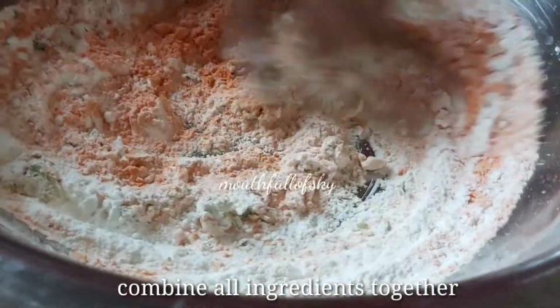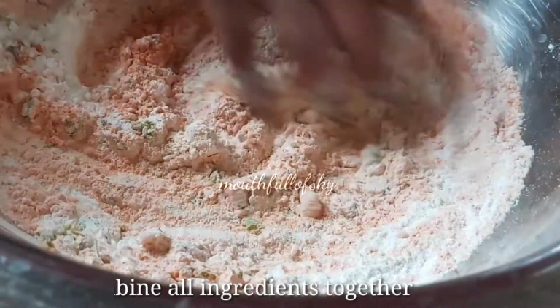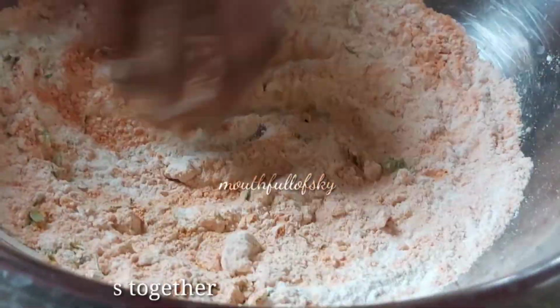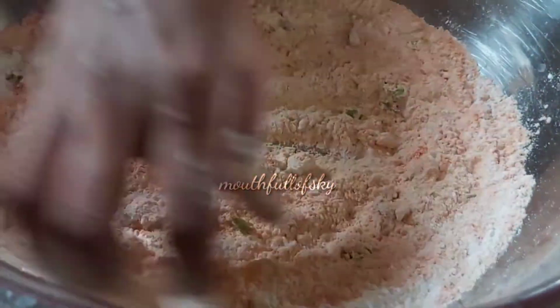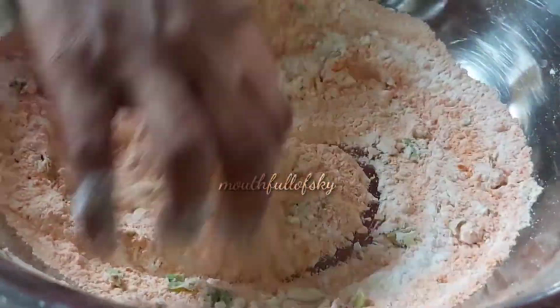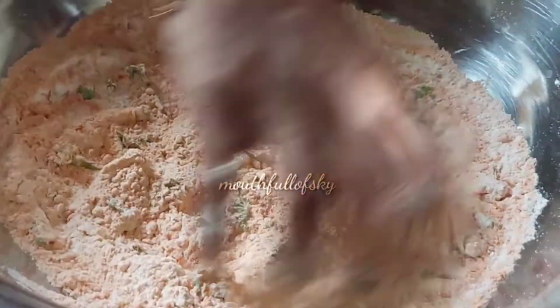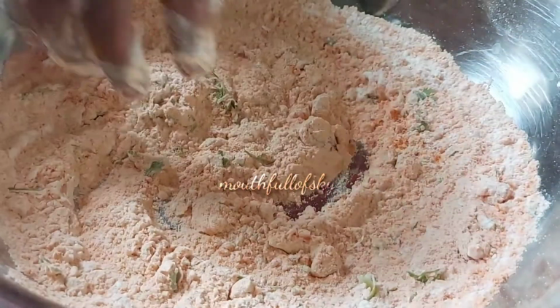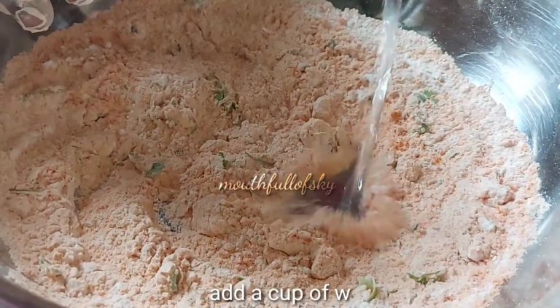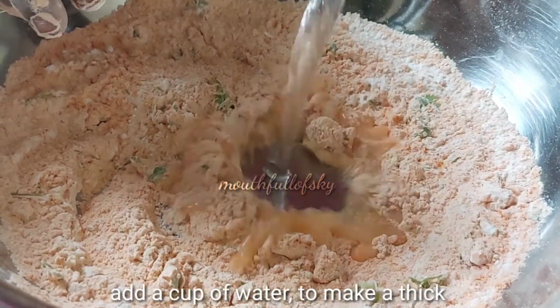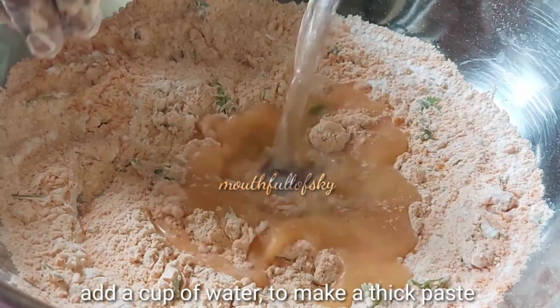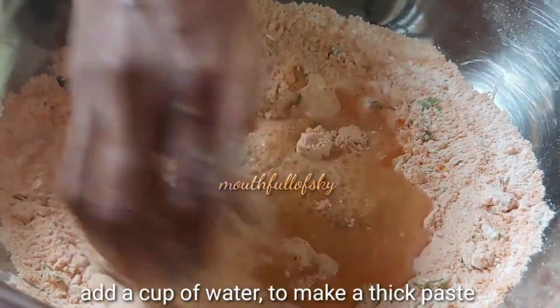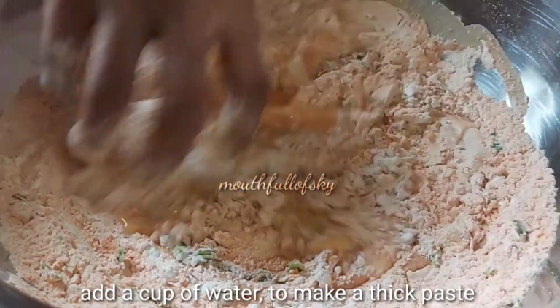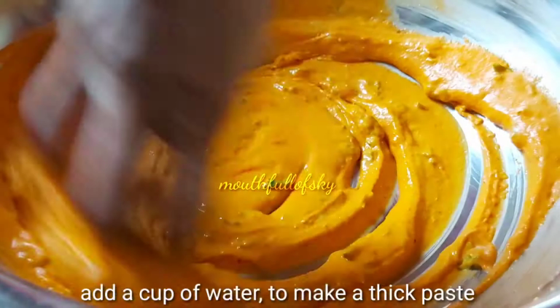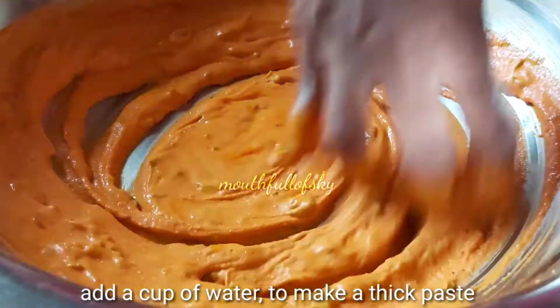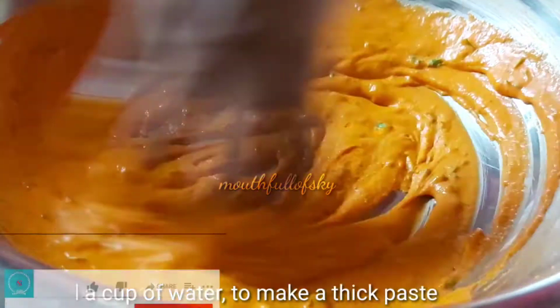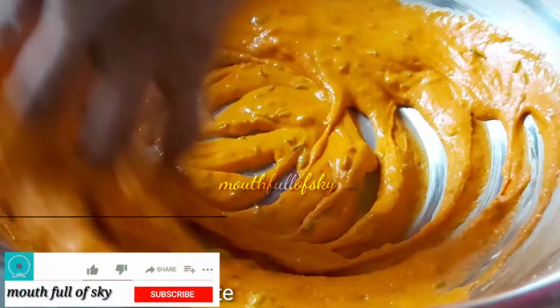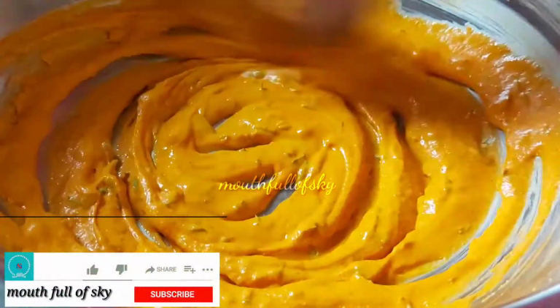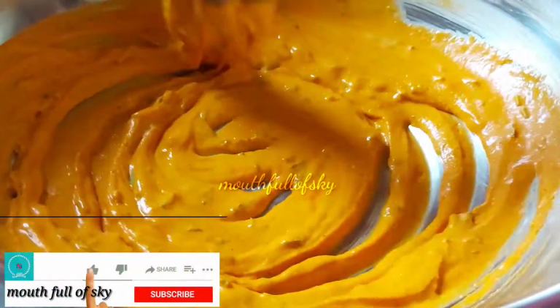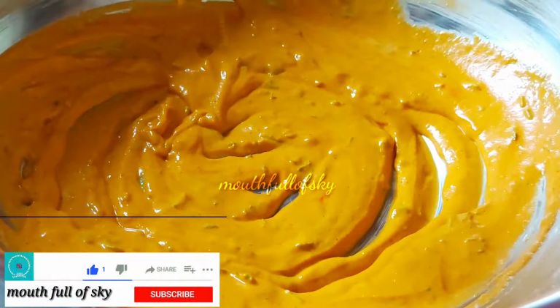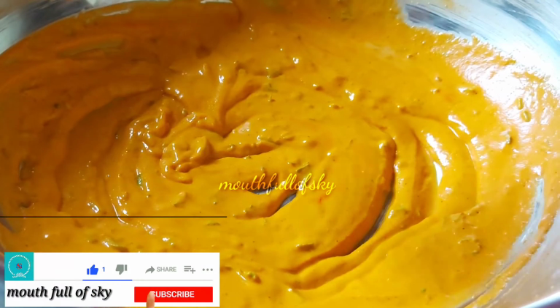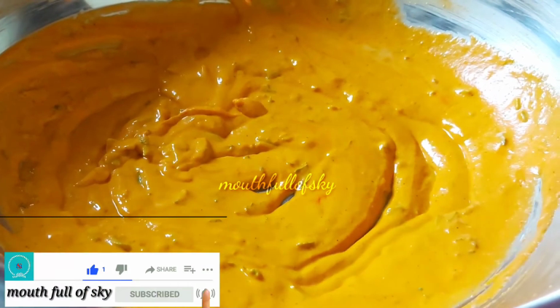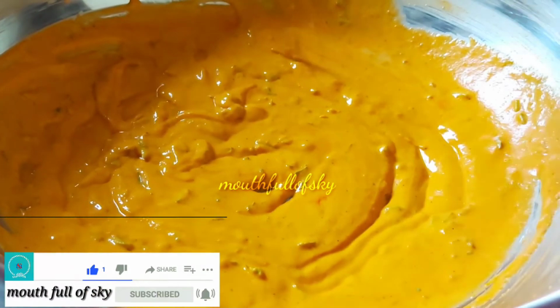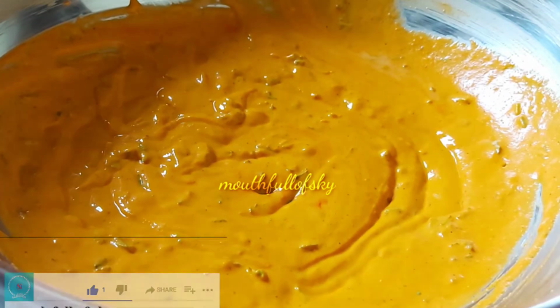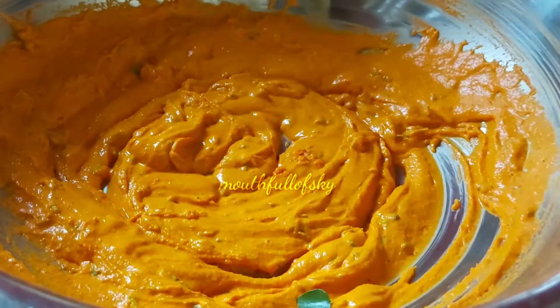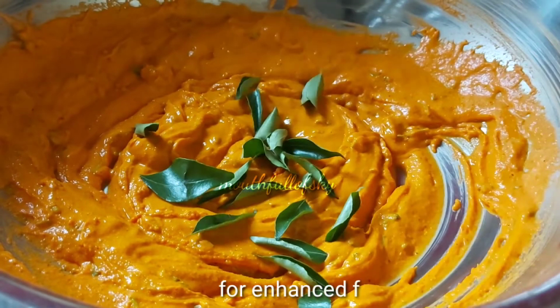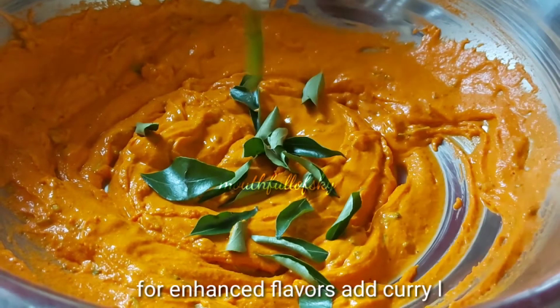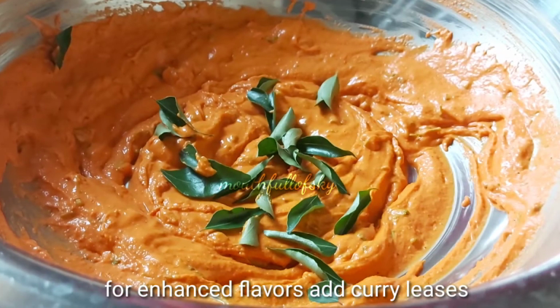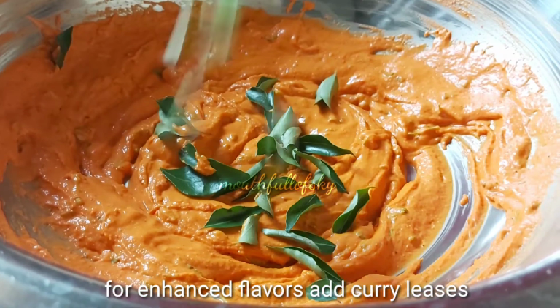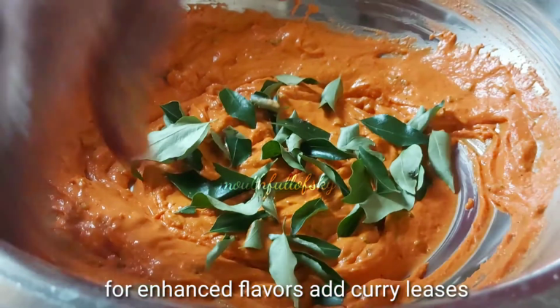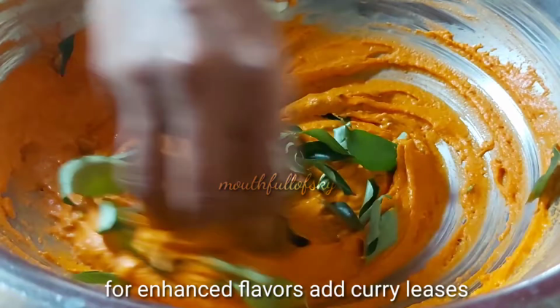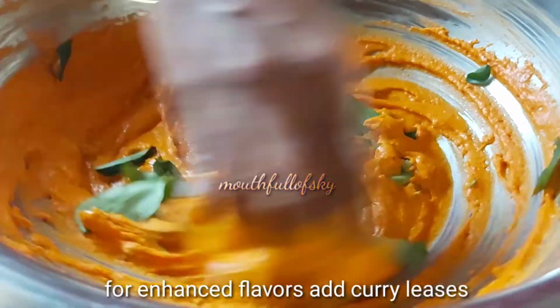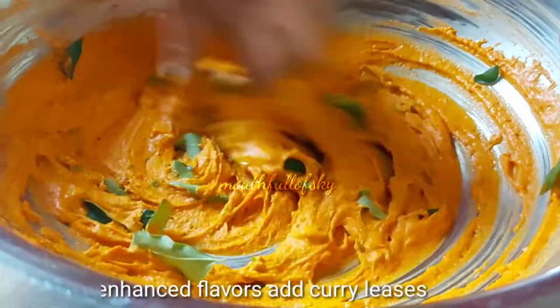Combine all ingredients together. Add 1 cup of water to make a semi-thick paste. For the flavour, add a handful of curry leaves and mix well.